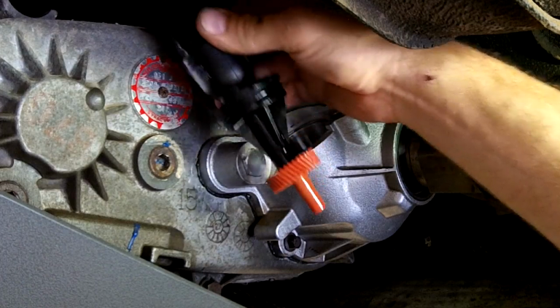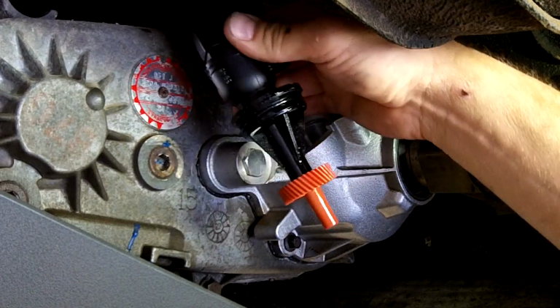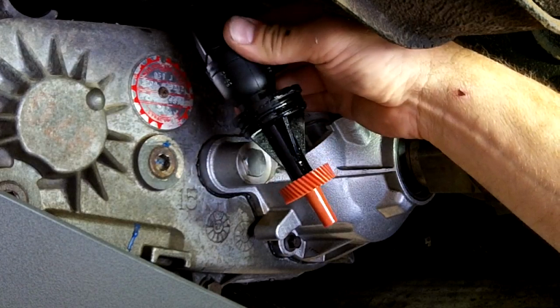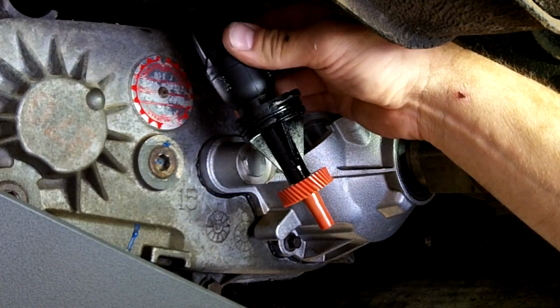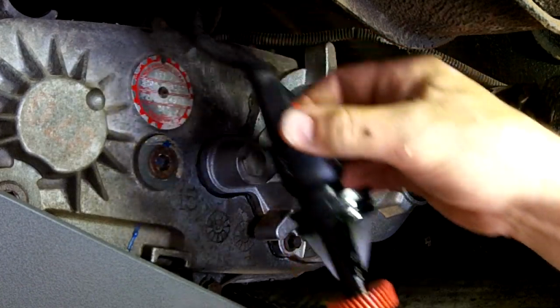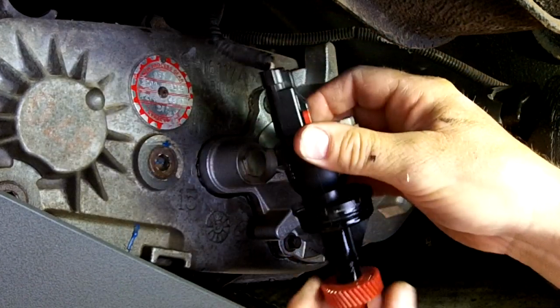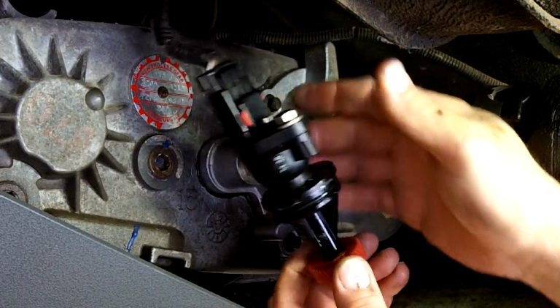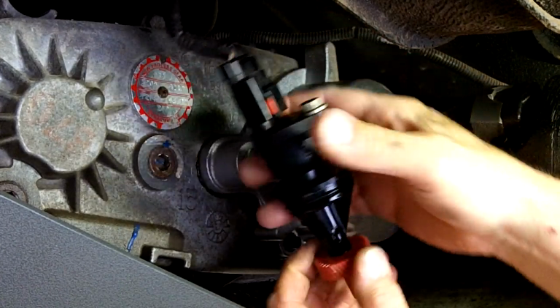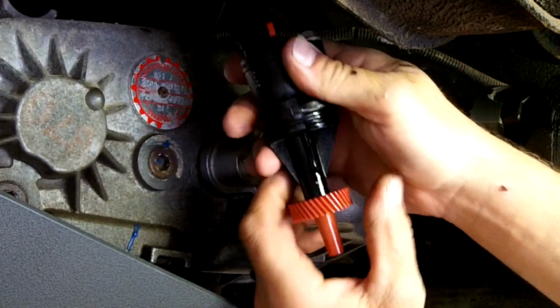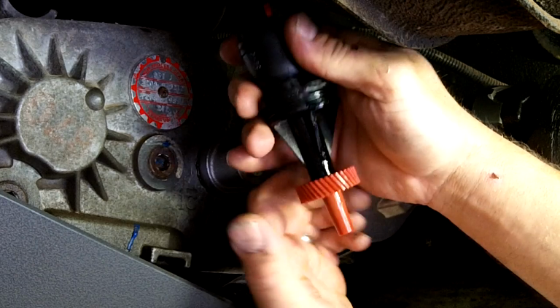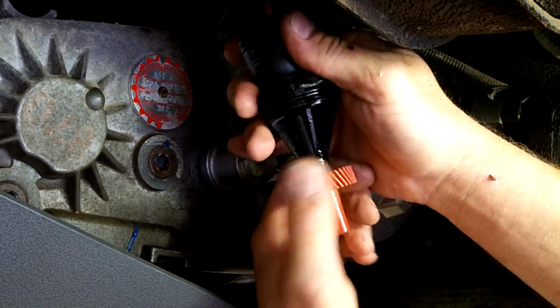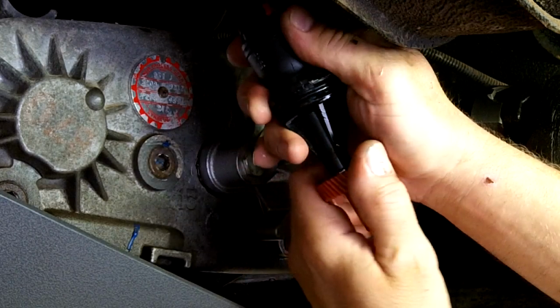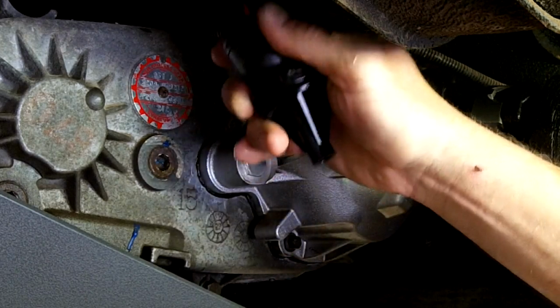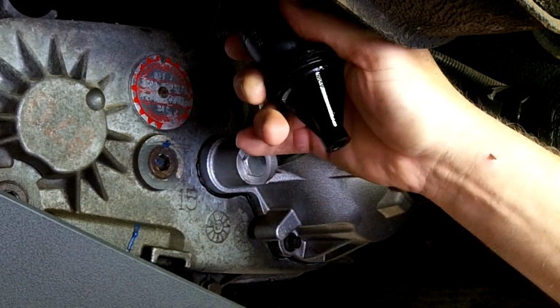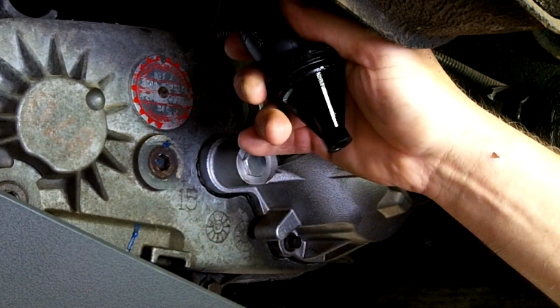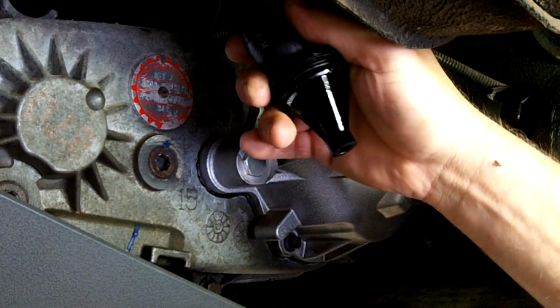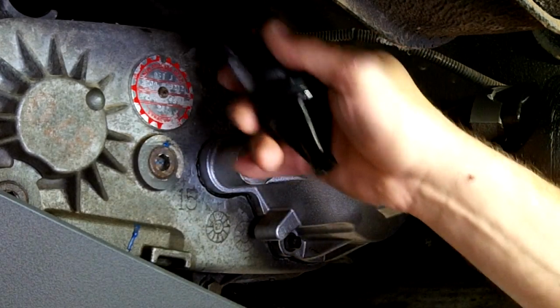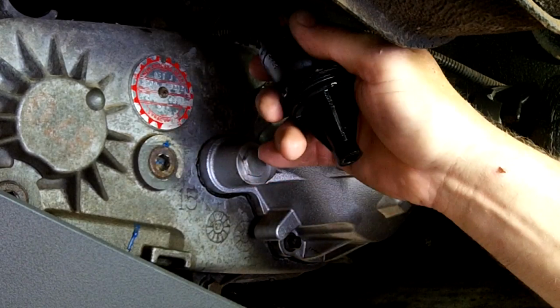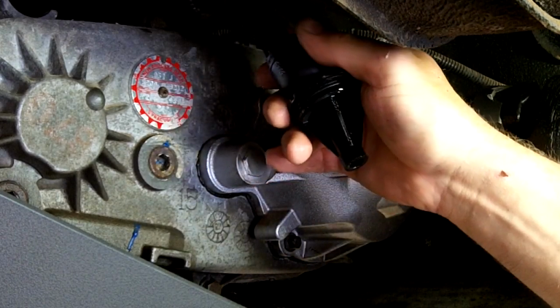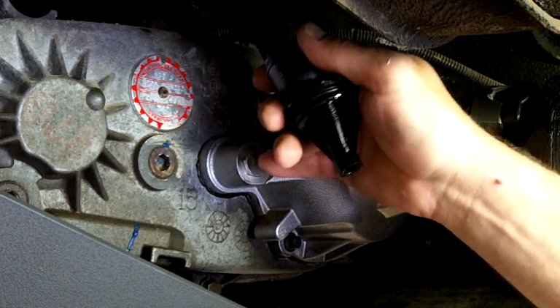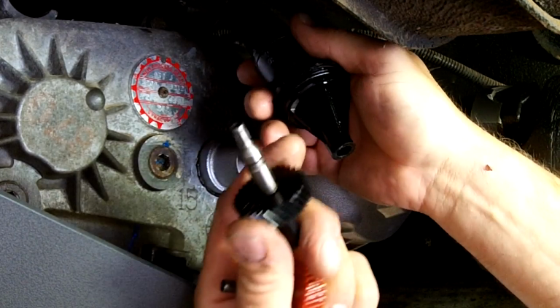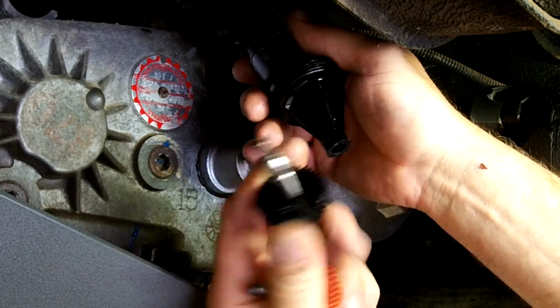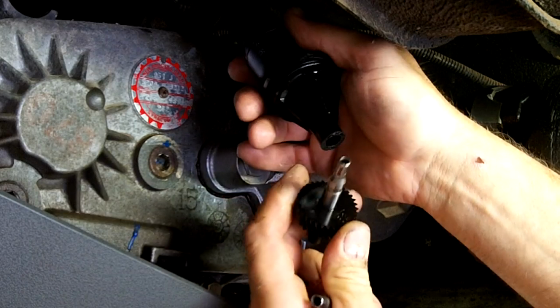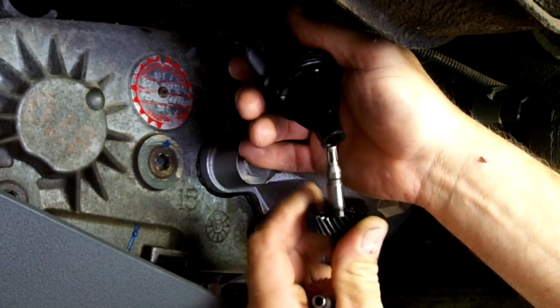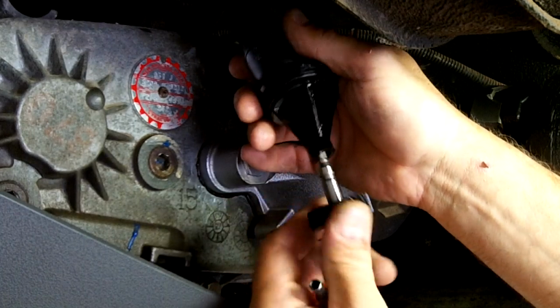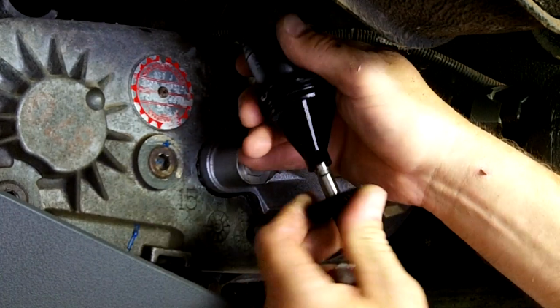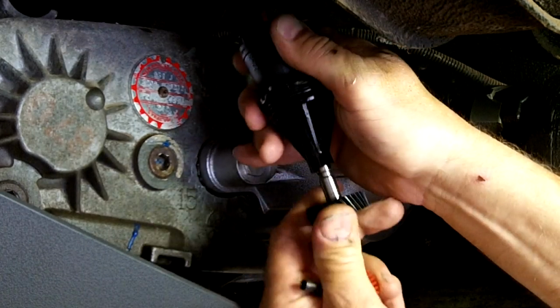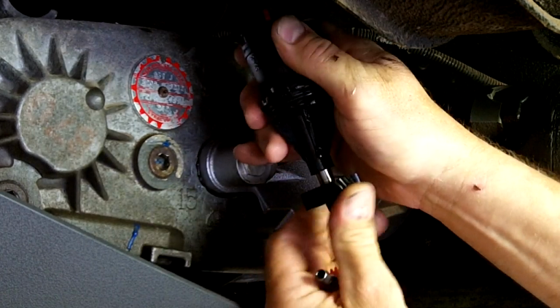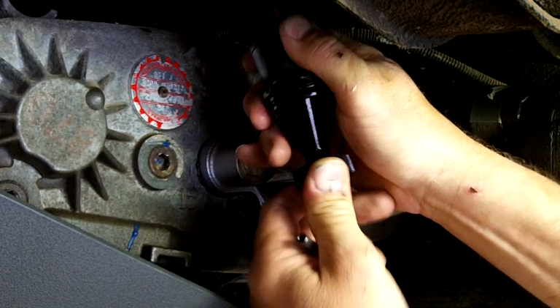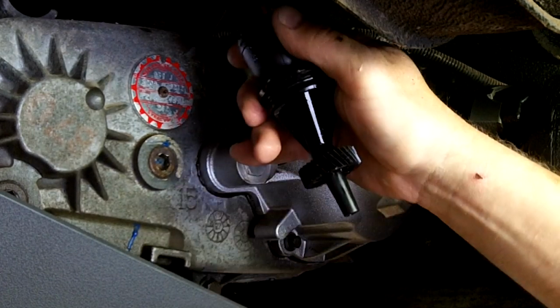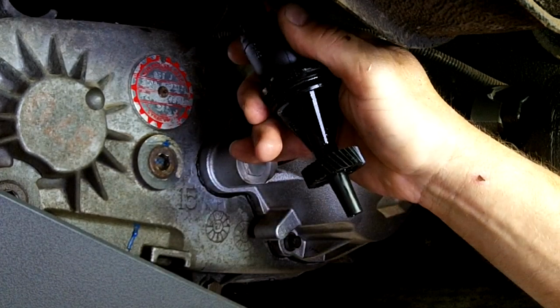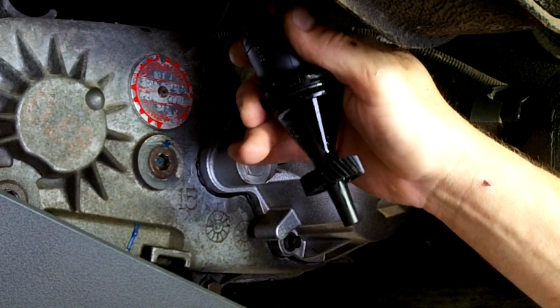You simply just pull that out. Then you're just going to grab a hold of the gear and take it off. And then, if this was the one you needed, put it right in there and it snaps in.